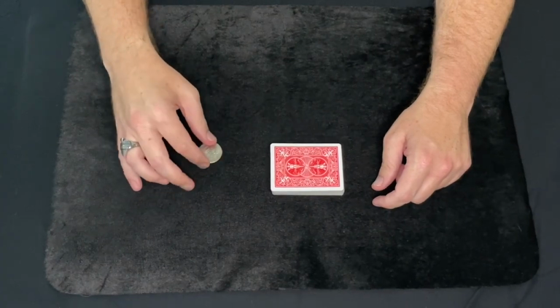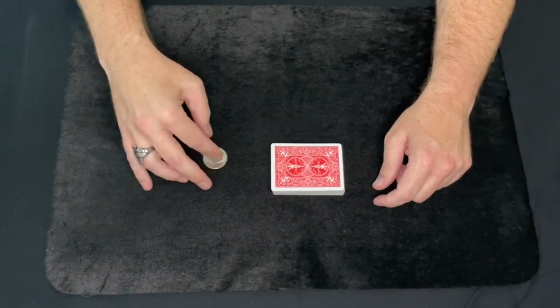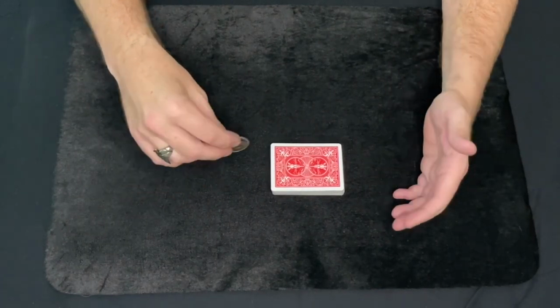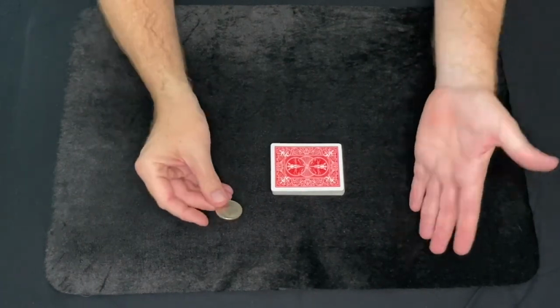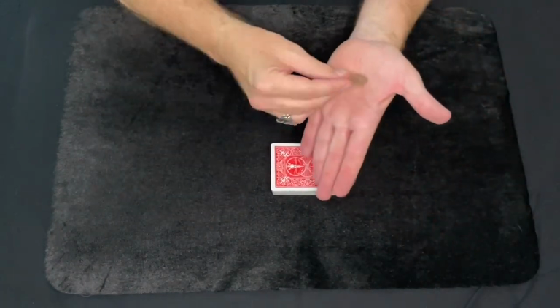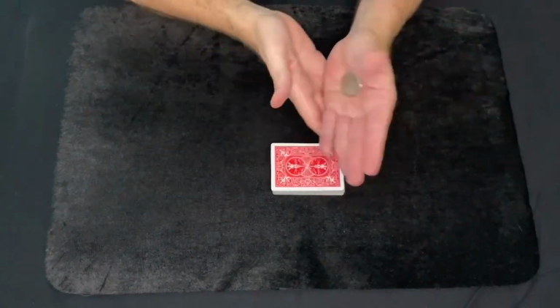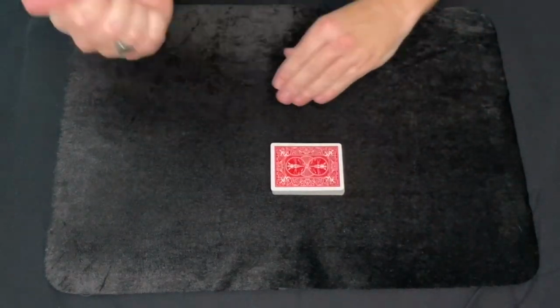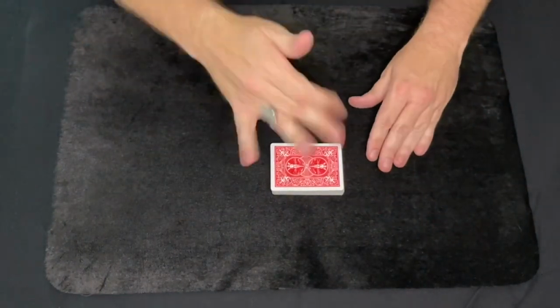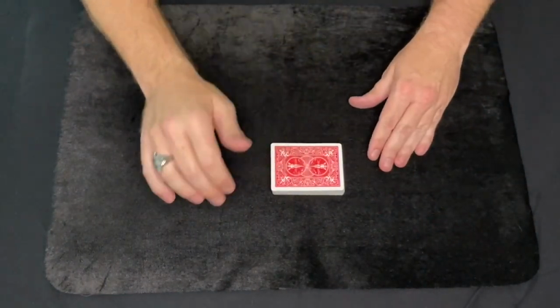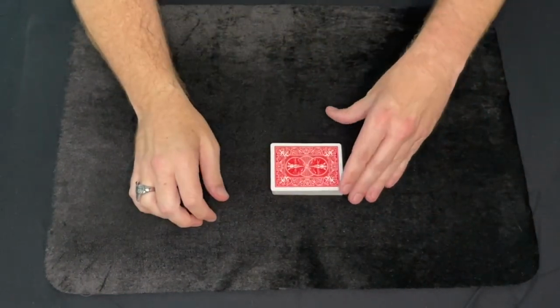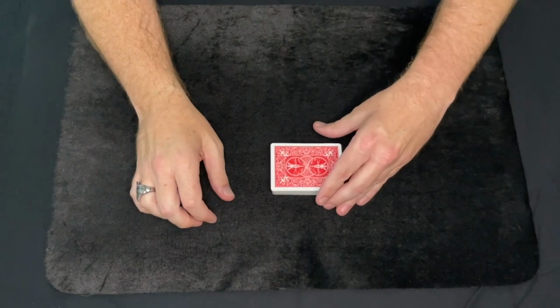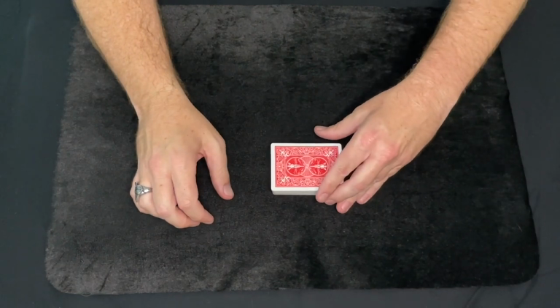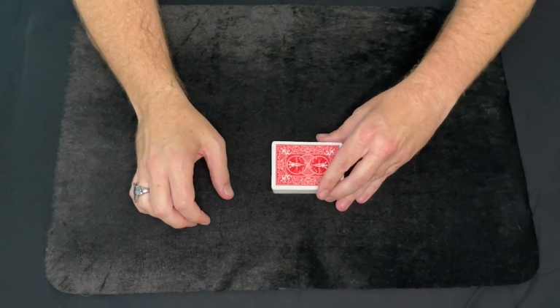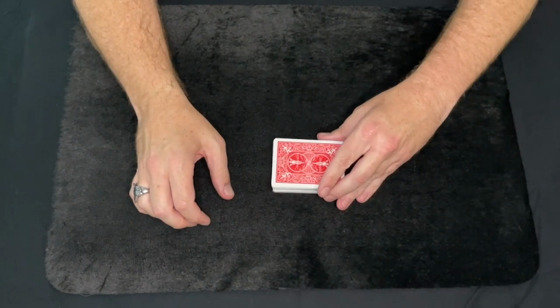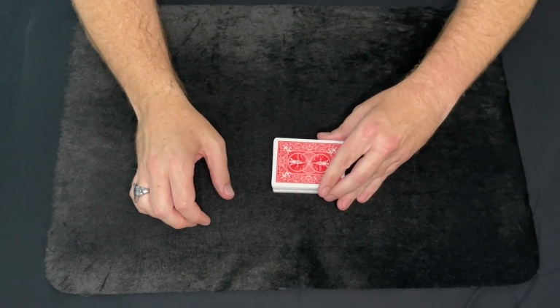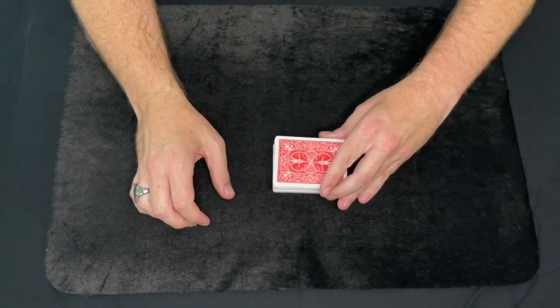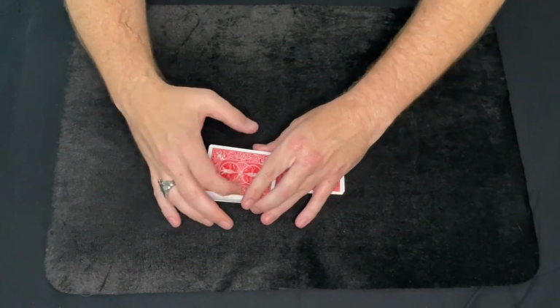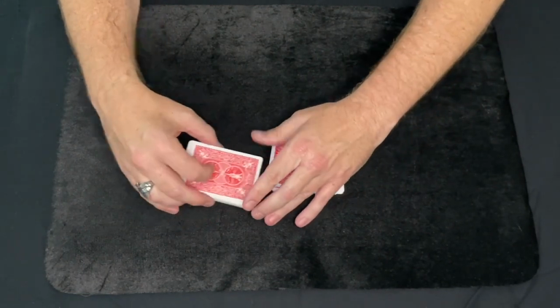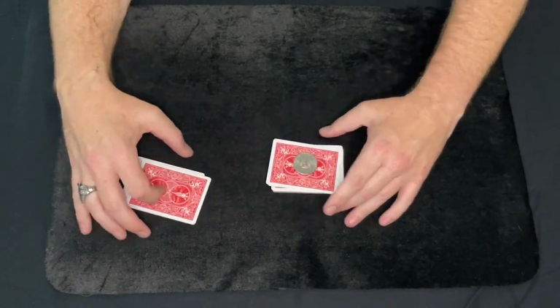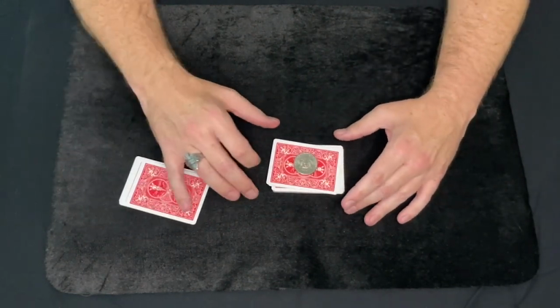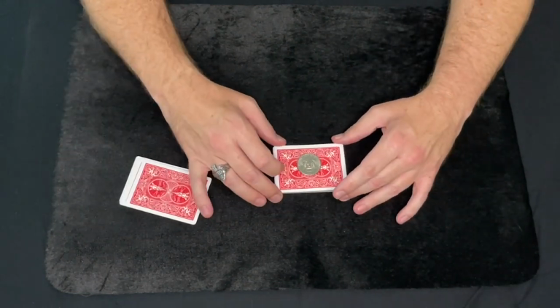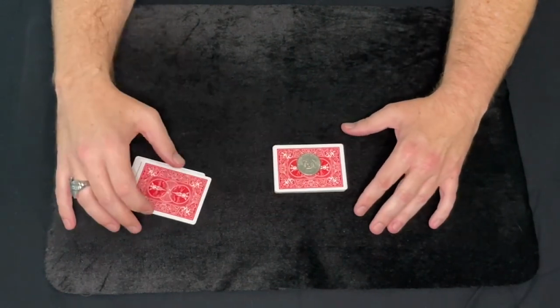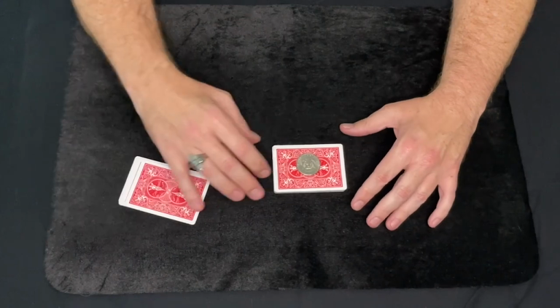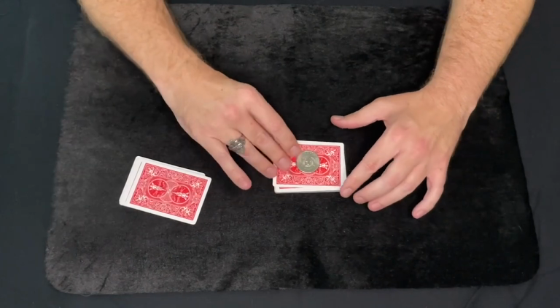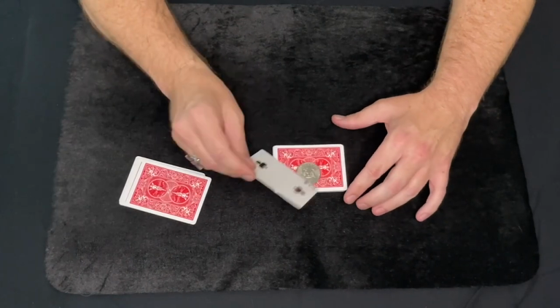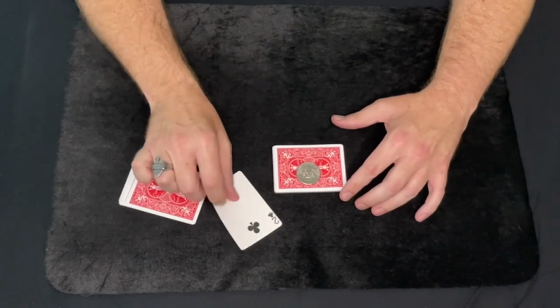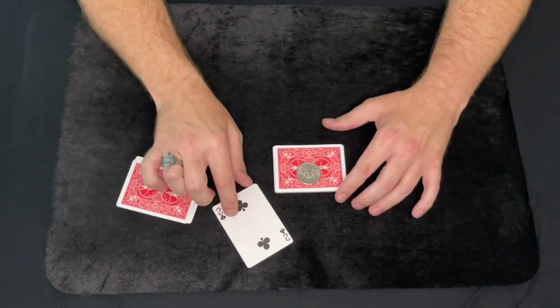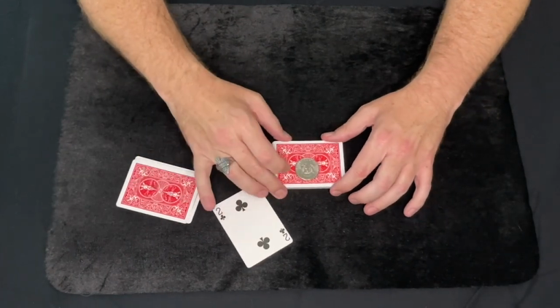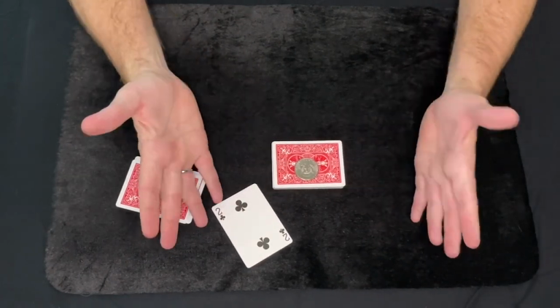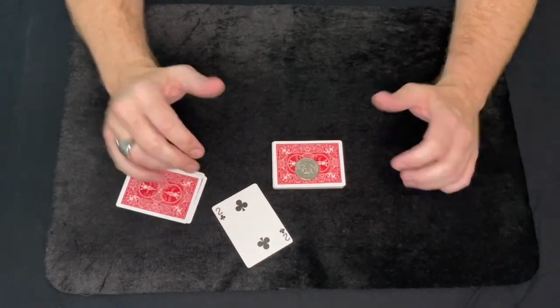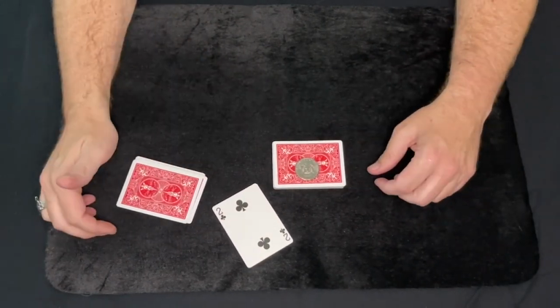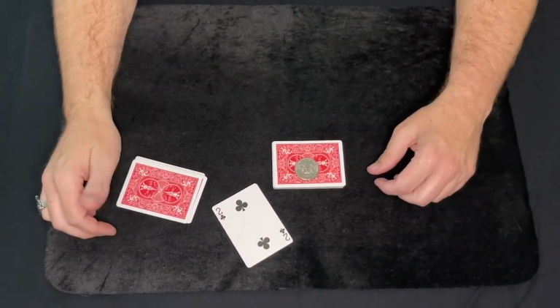Pretty neat, right? Let's take their coin. Boom — vanish. Let's see if I can cut right to where the coin ended up. What was the card you selected? Was it the two of clubs? And that's Coin Finds Card.